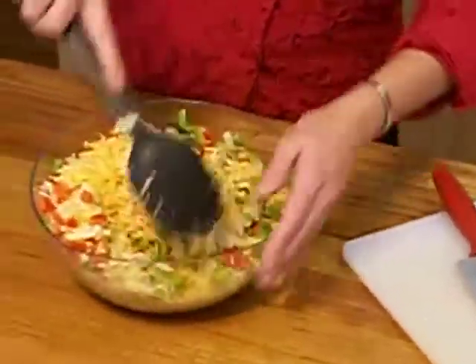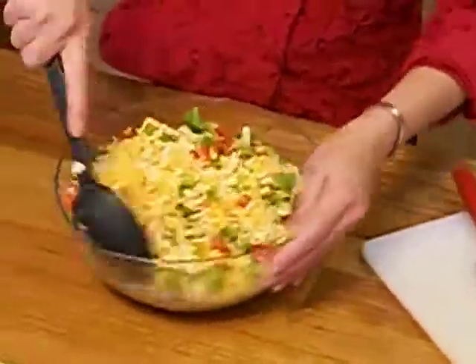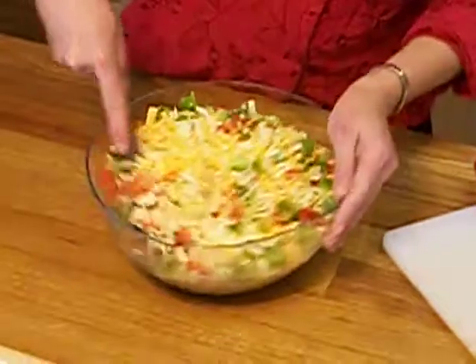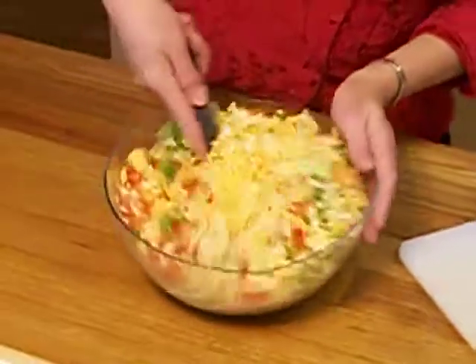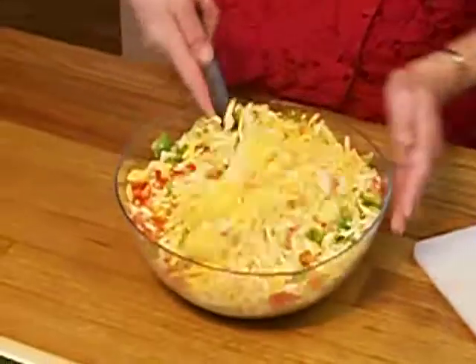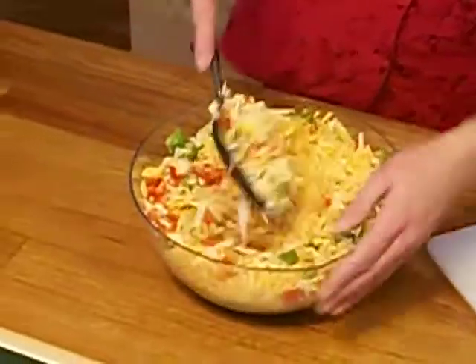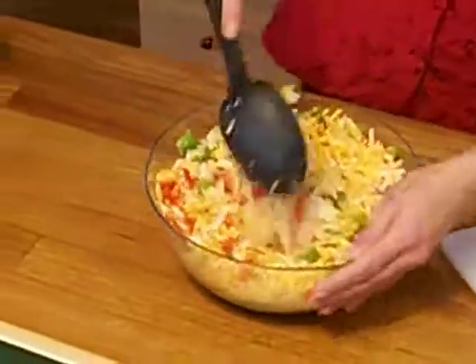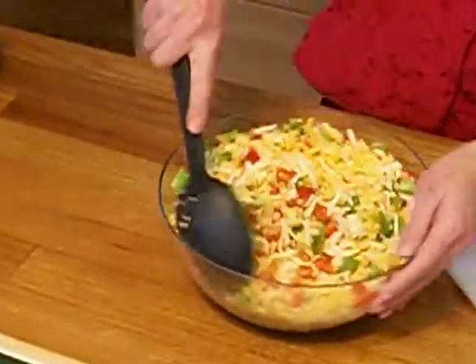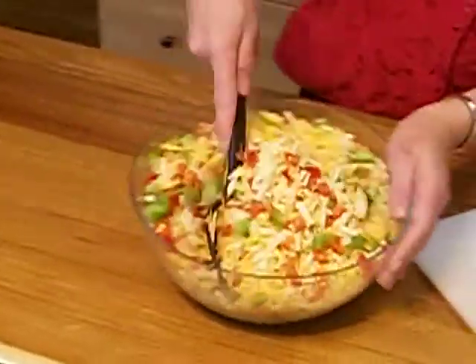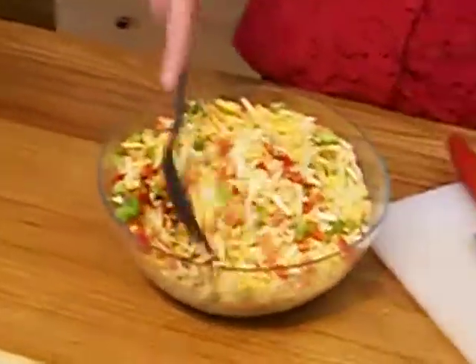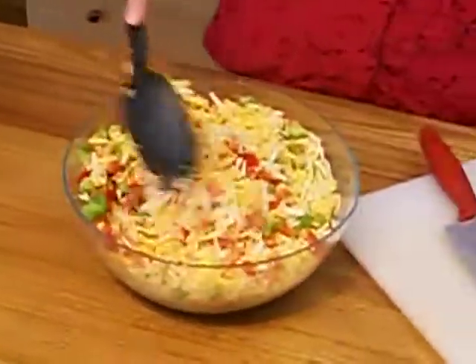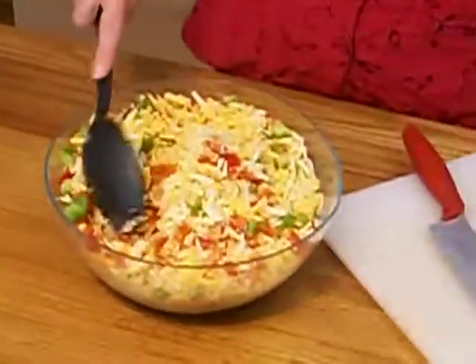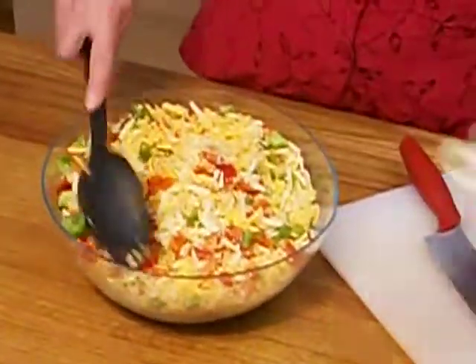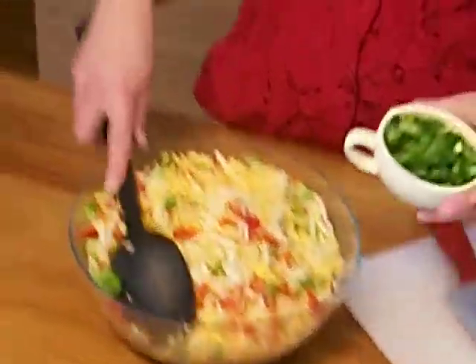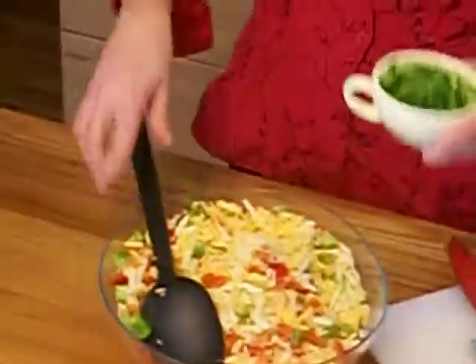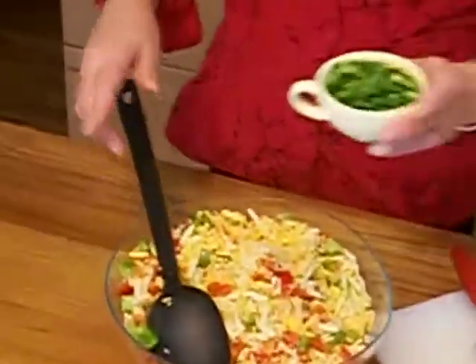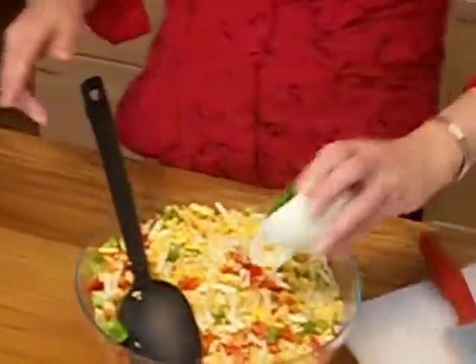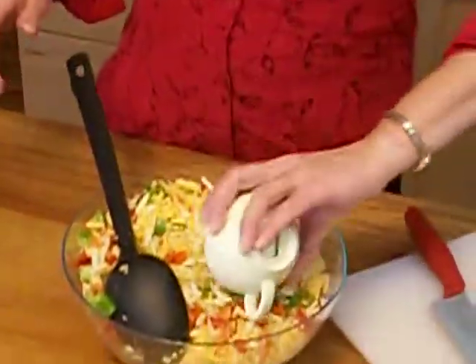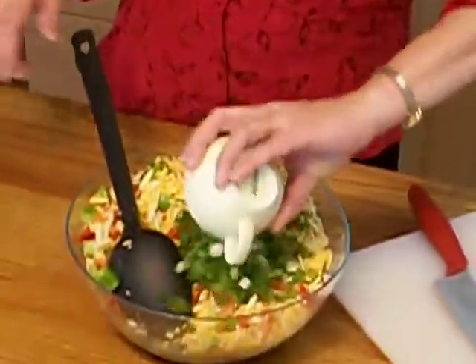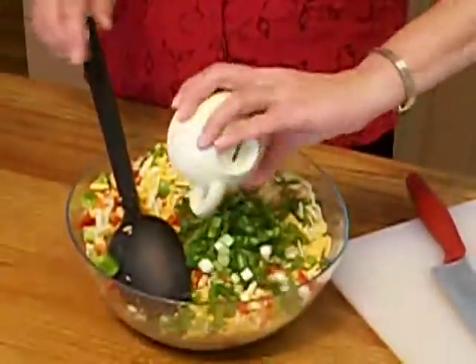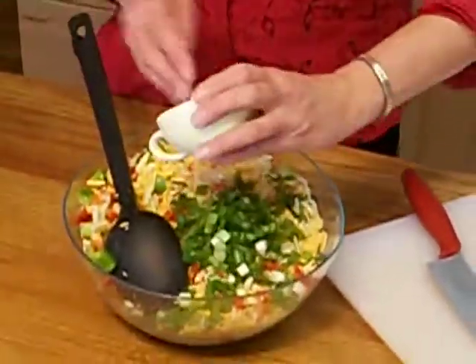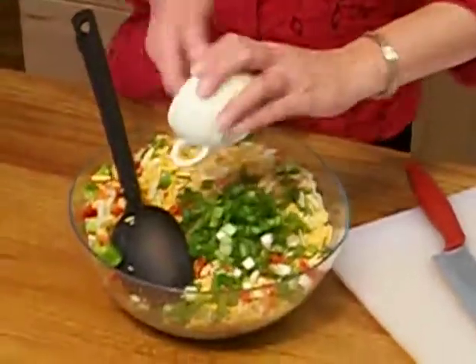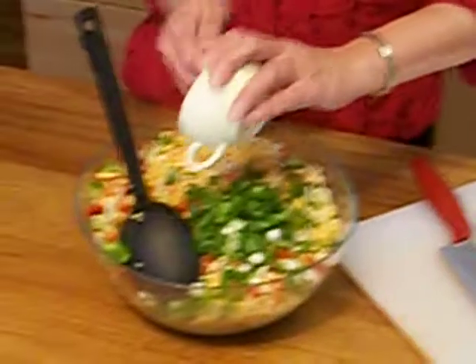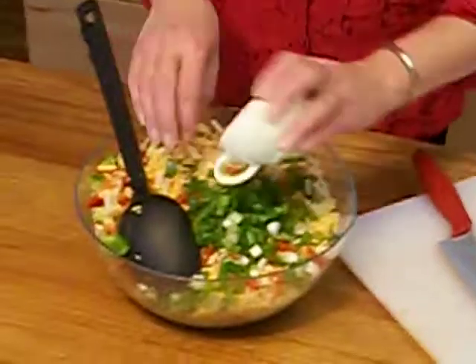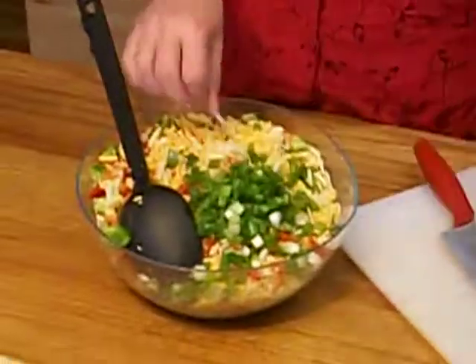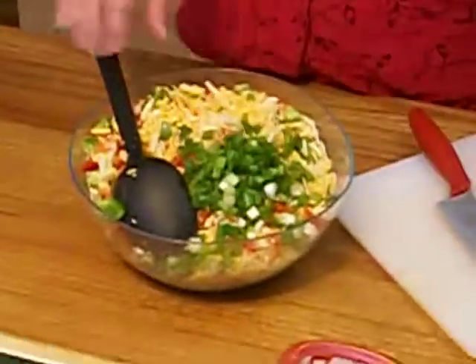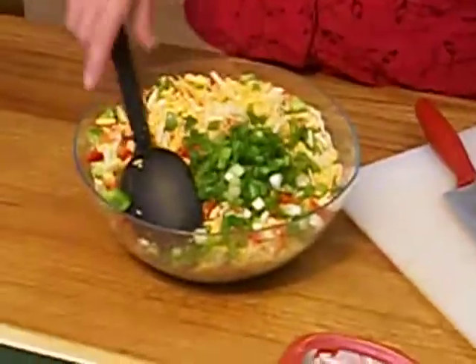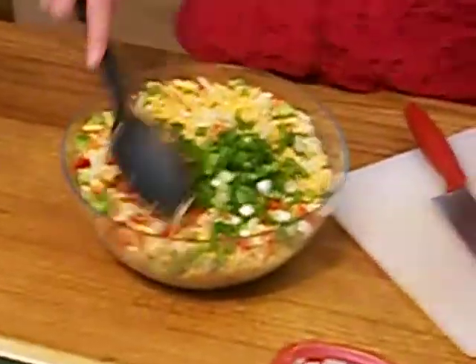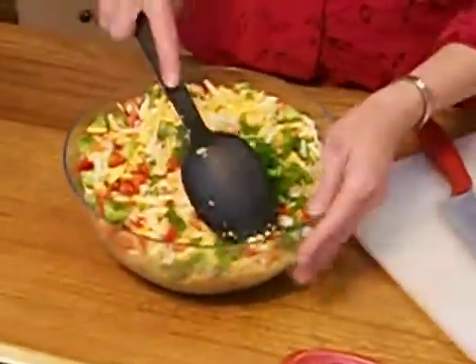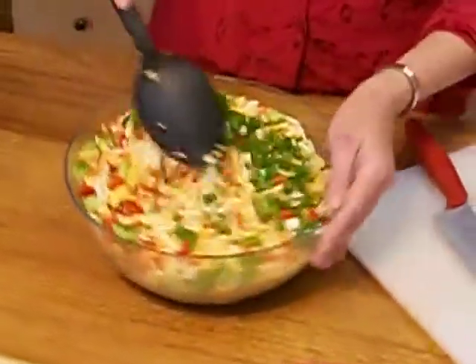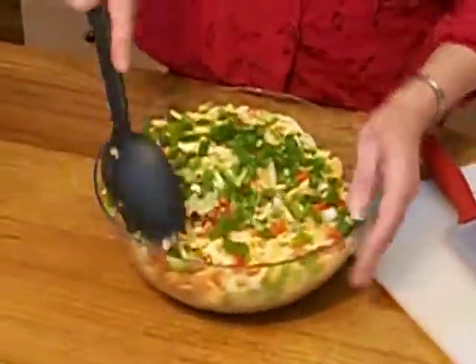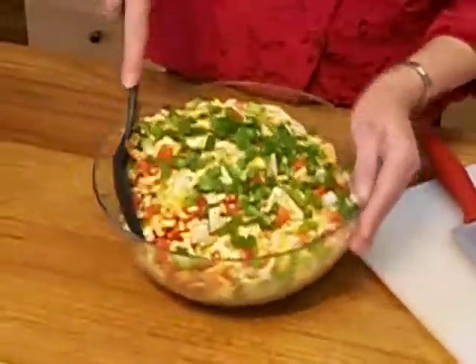See how pretty it is? Now I'm going to add in about a half a cup of green onions. There we go.